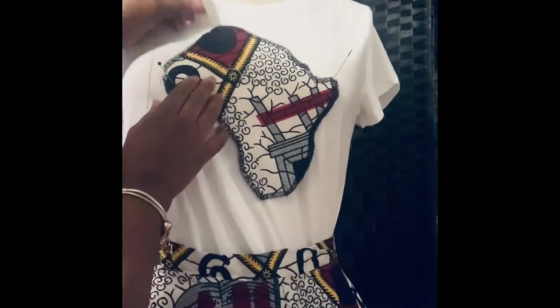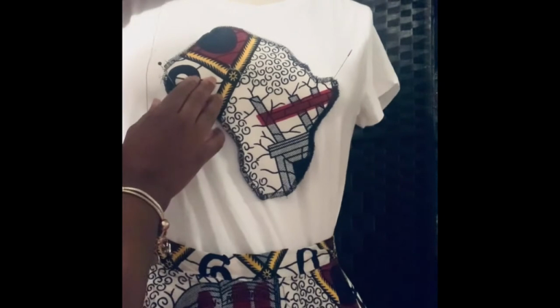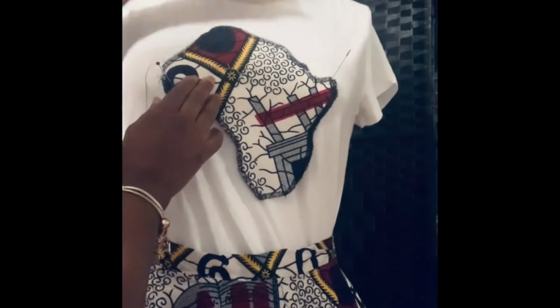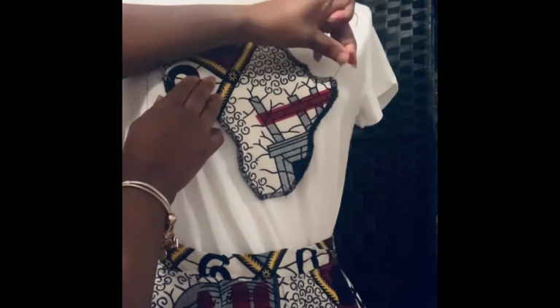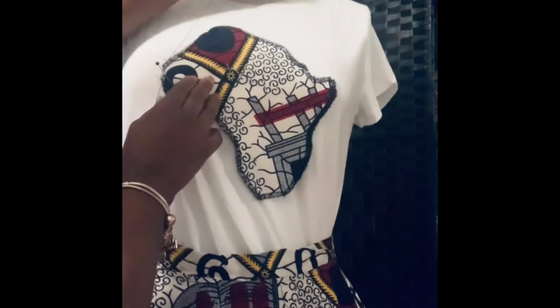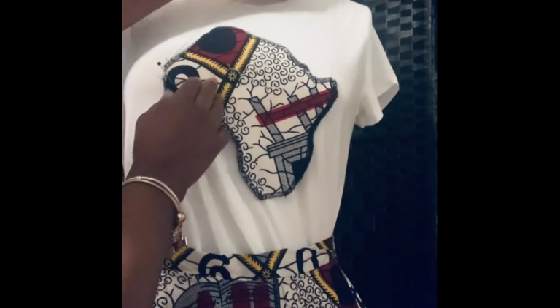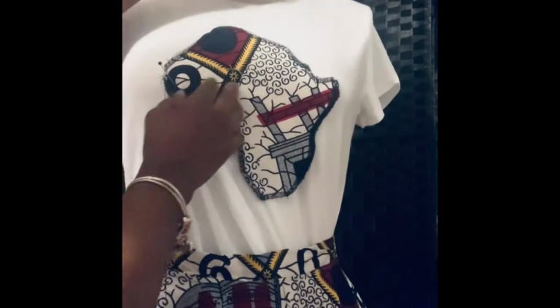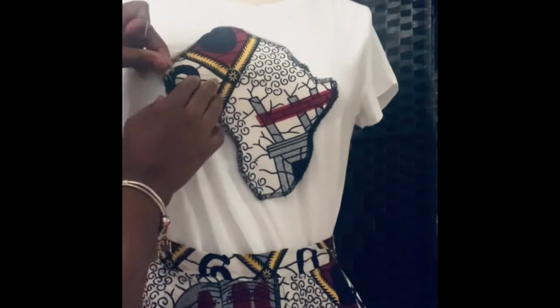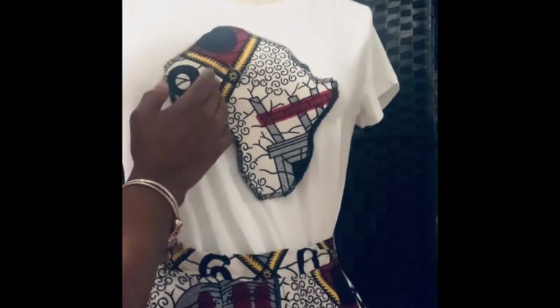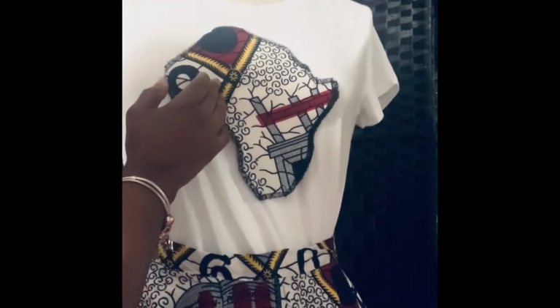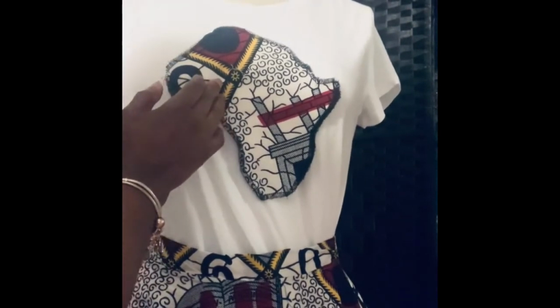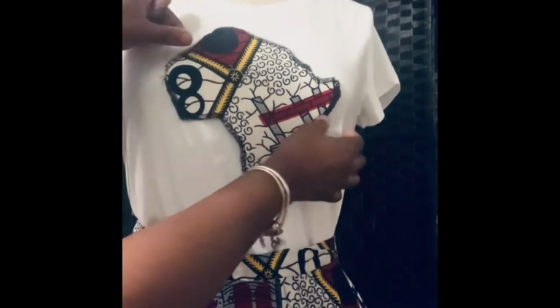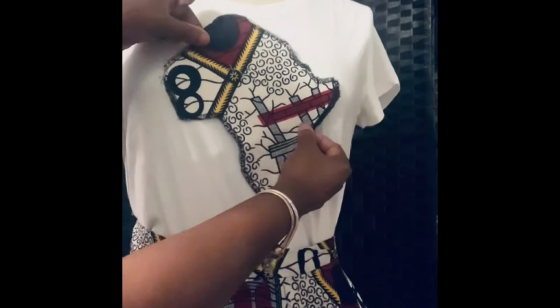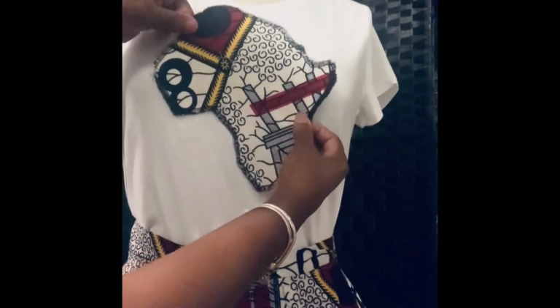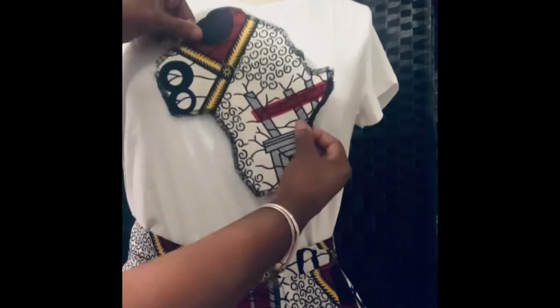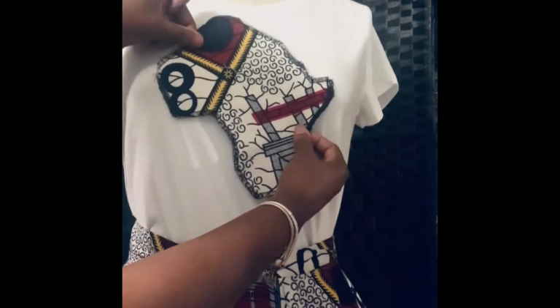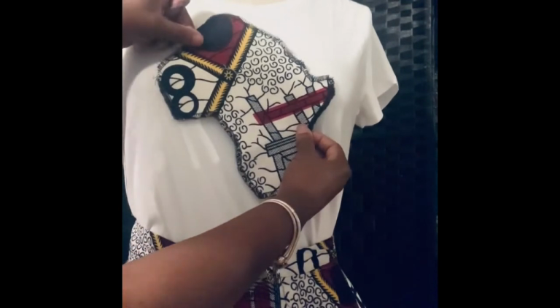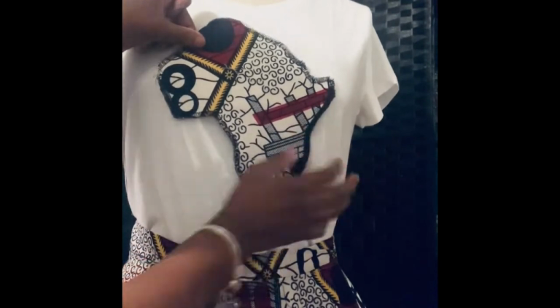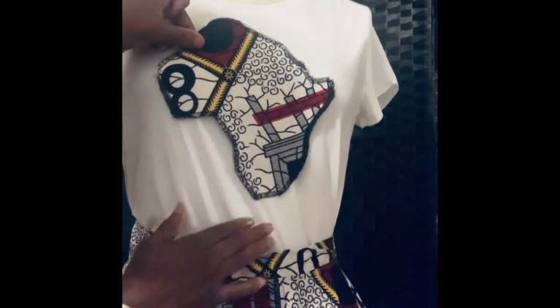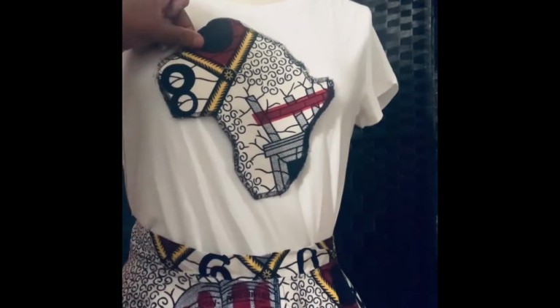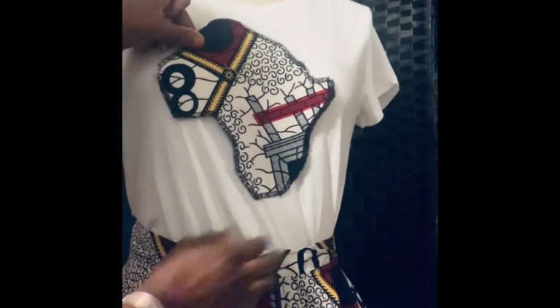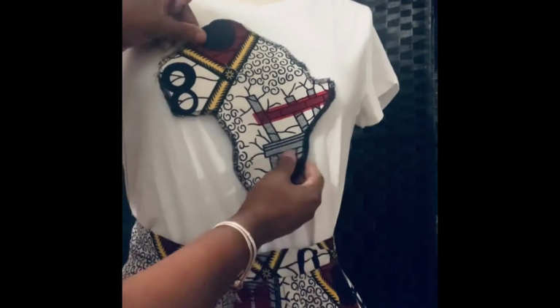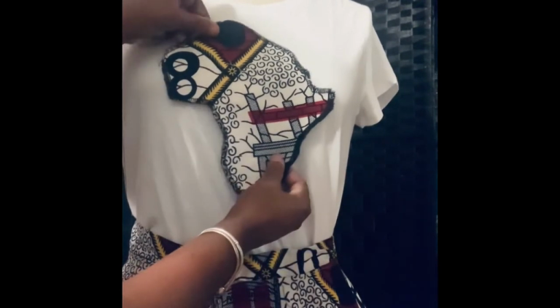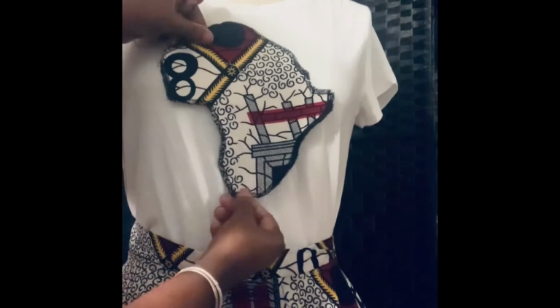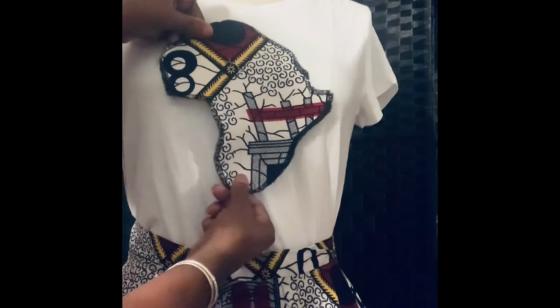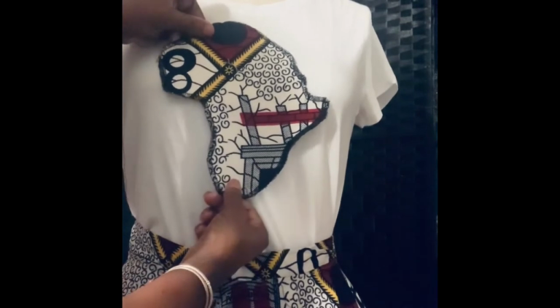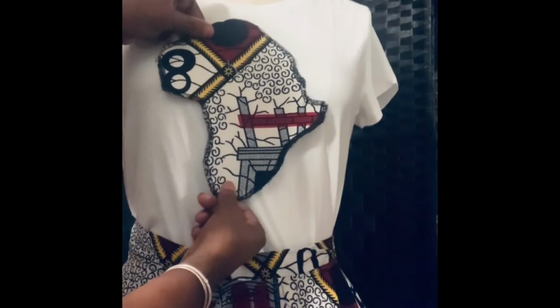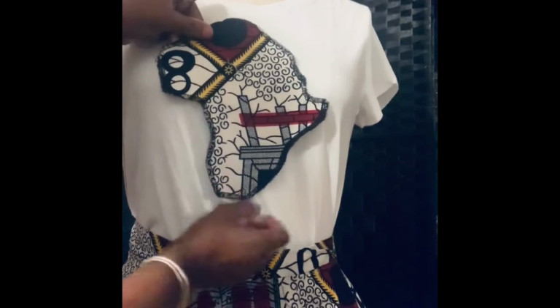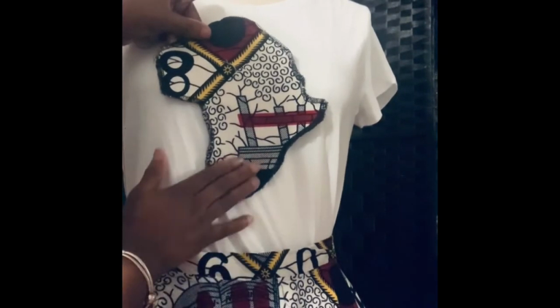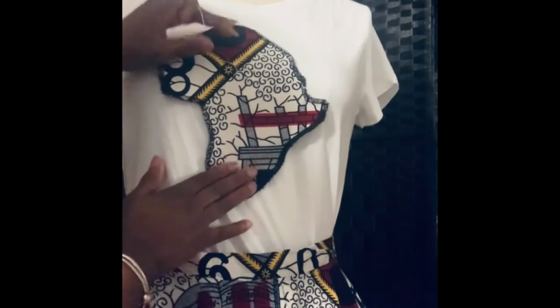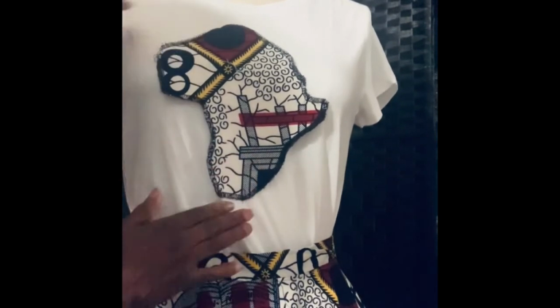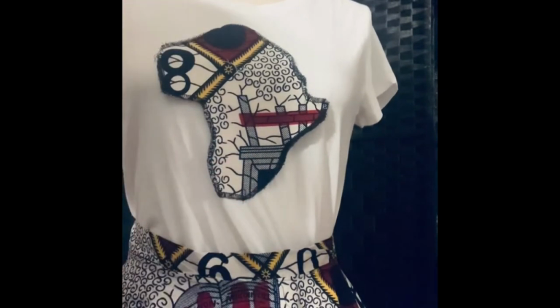I'm getting ready to make sure it's straight and make a small adjustment to it. I think that's about right right there.